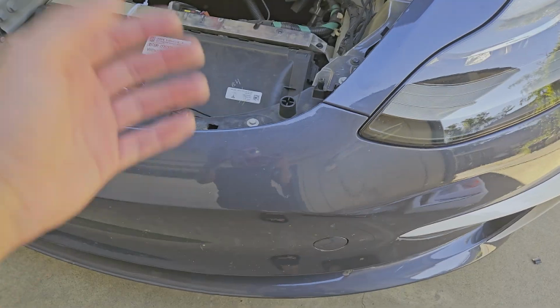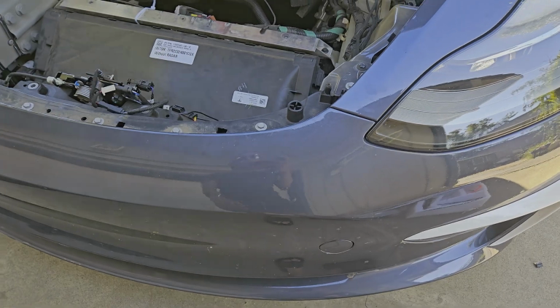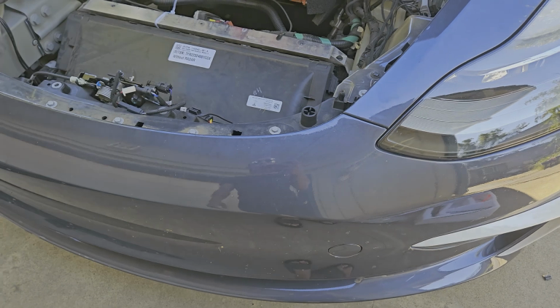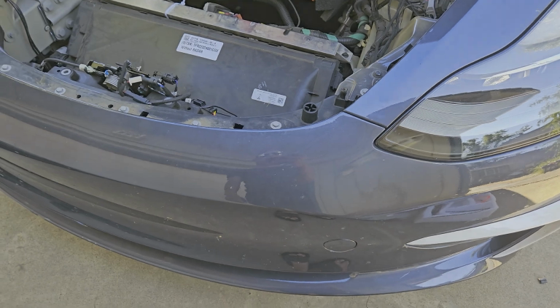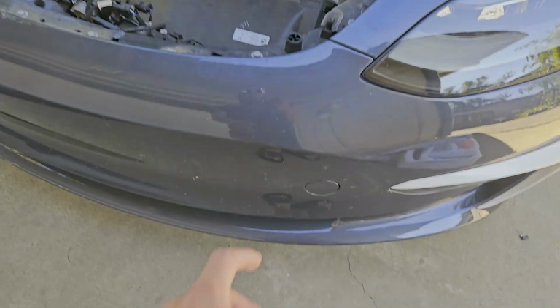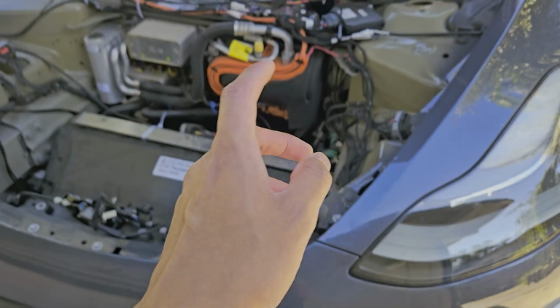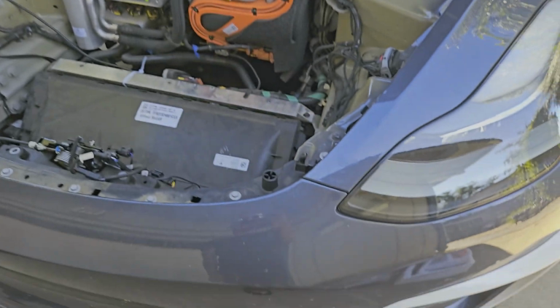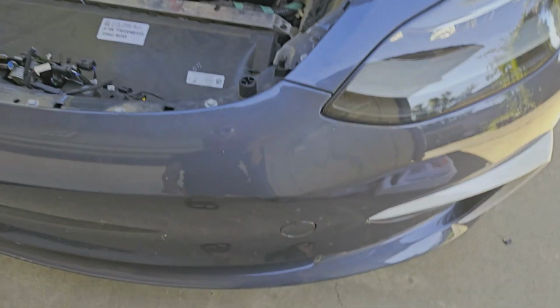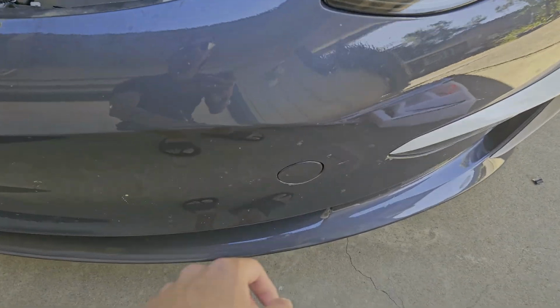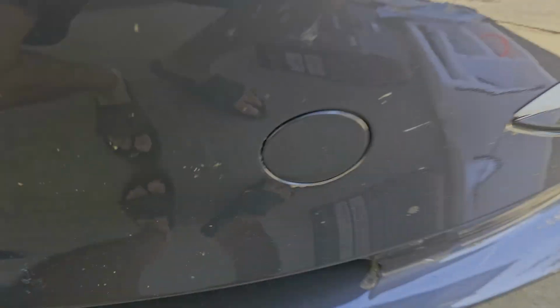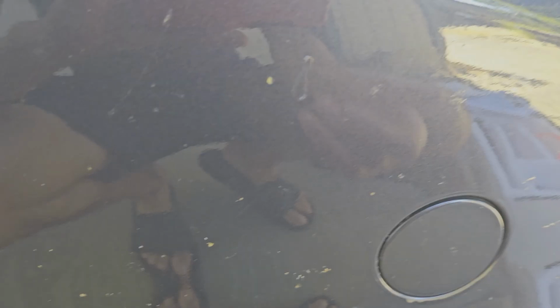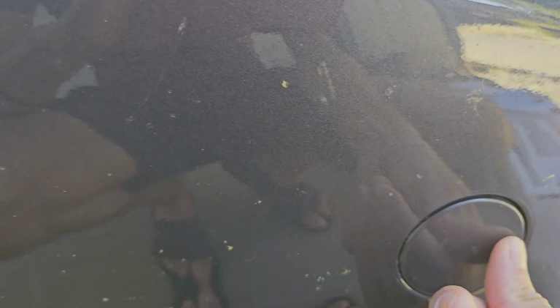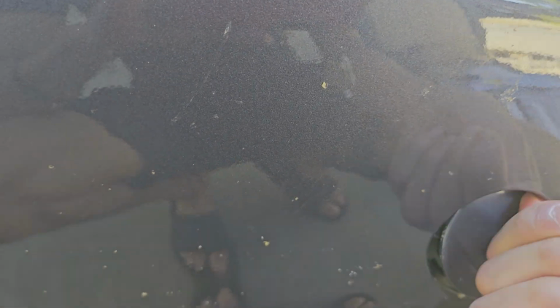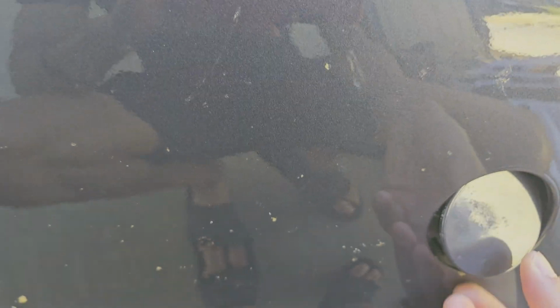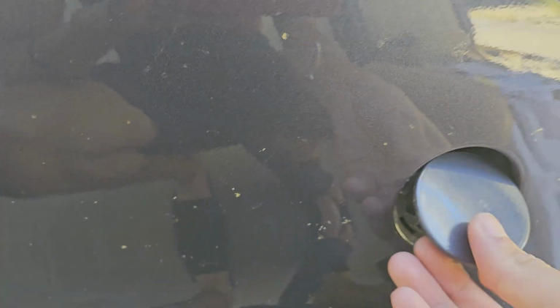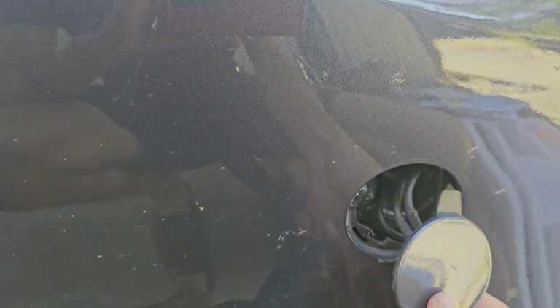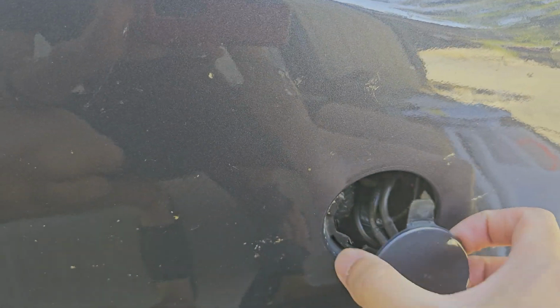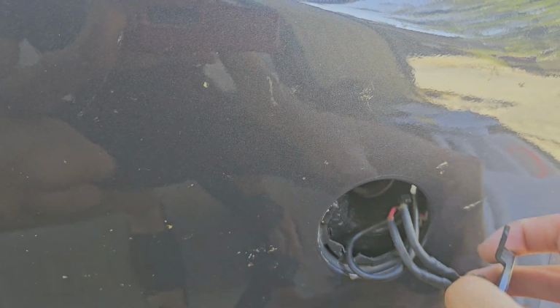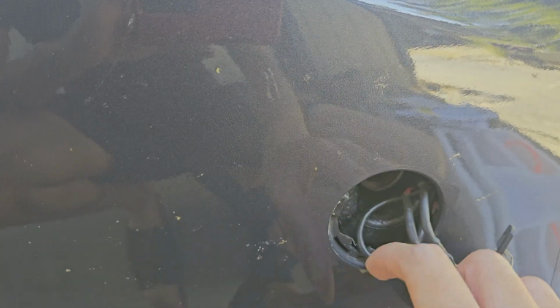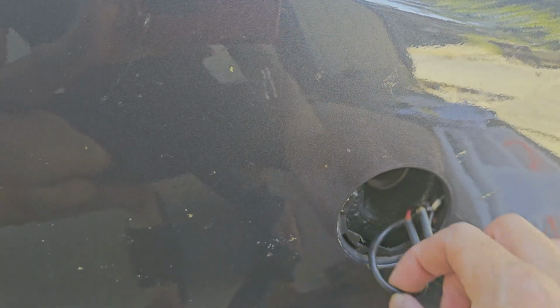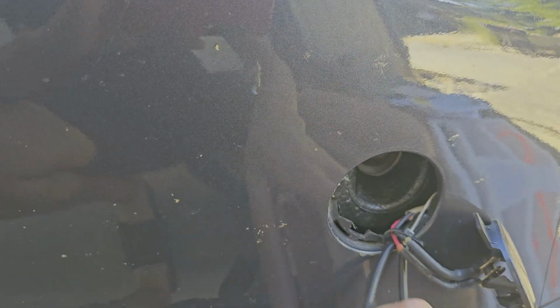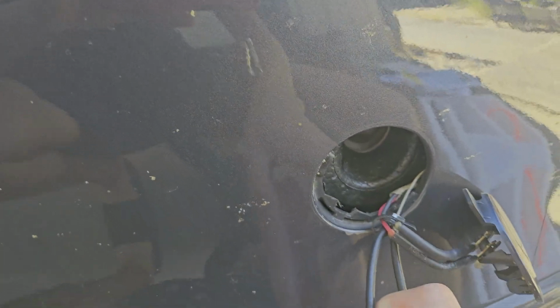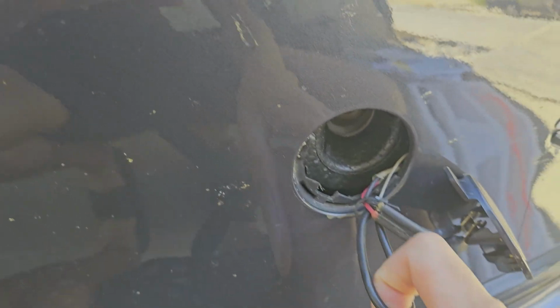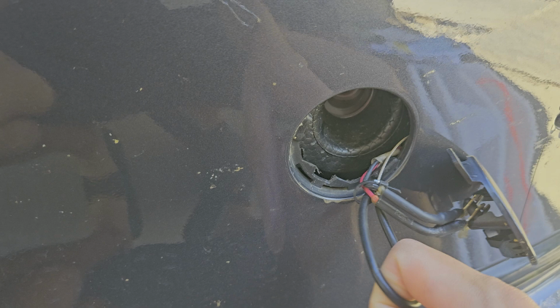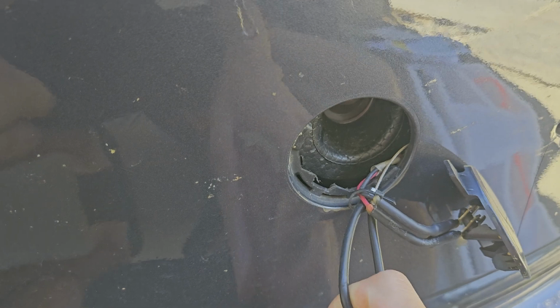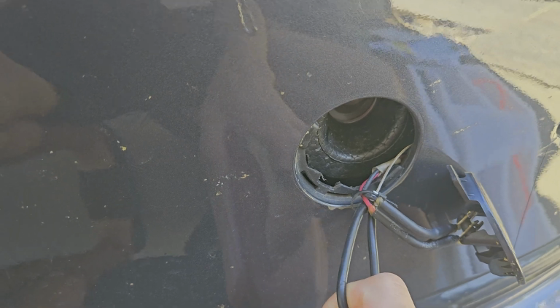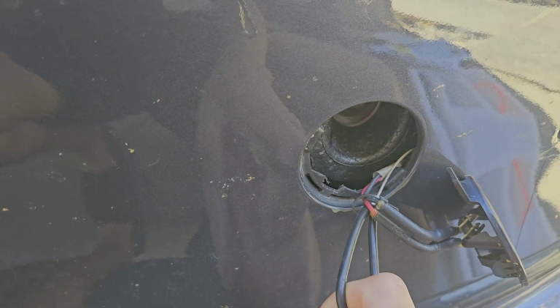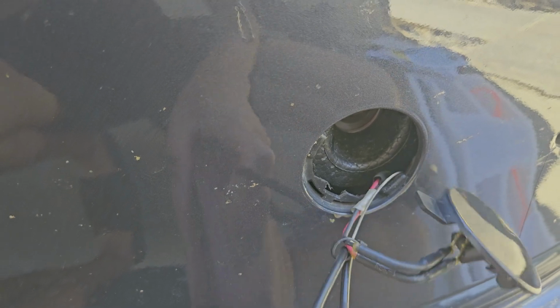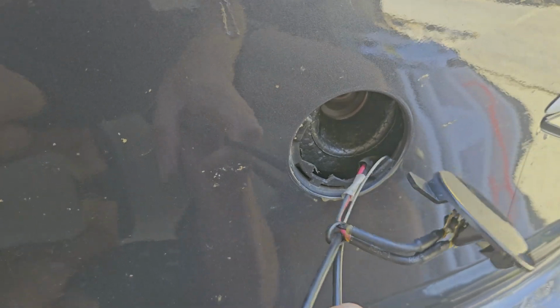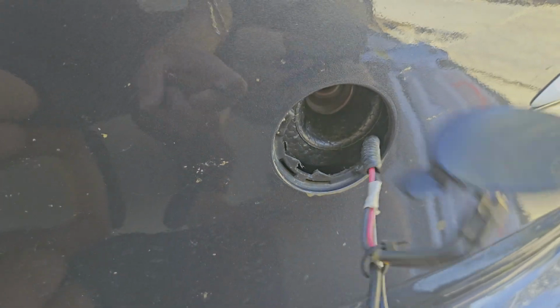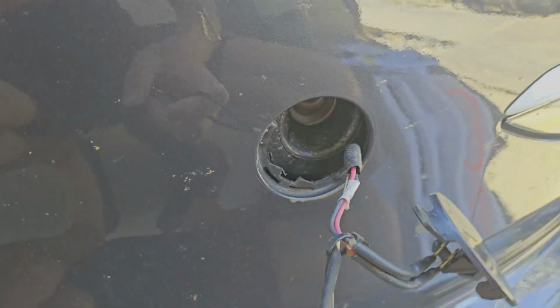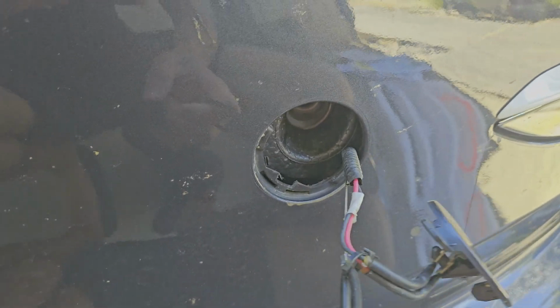Another reason why I'm removing the powered frunk is because the emergency release latch doesn't even work. Let me pop this open — I wired it through here. I believe this only works if the car doesn't have power, meaning the low voltage battery is dead.